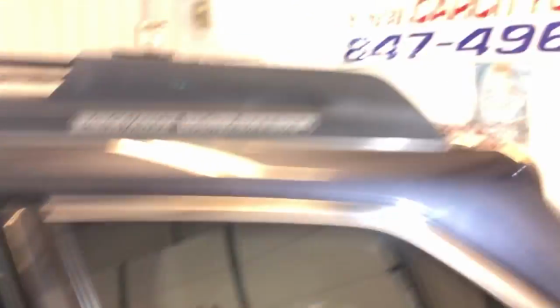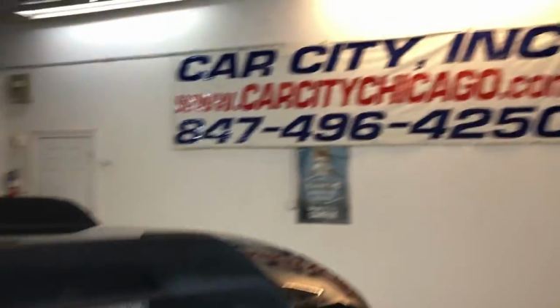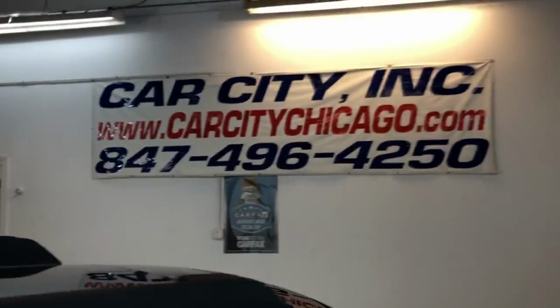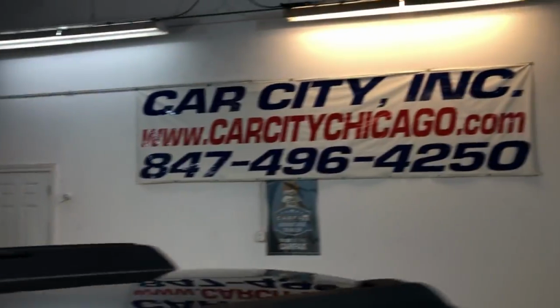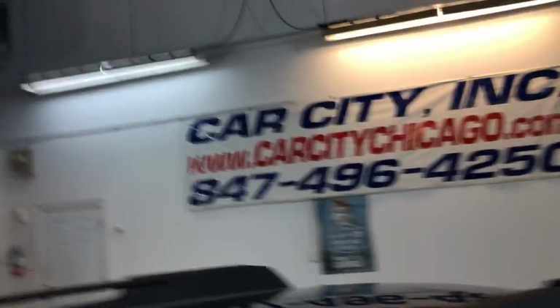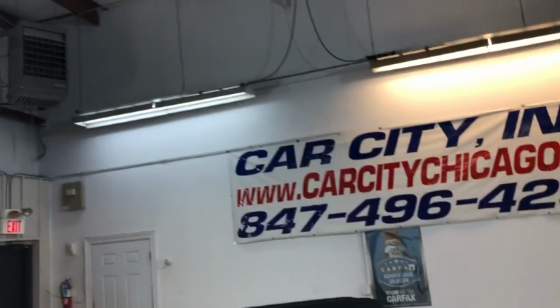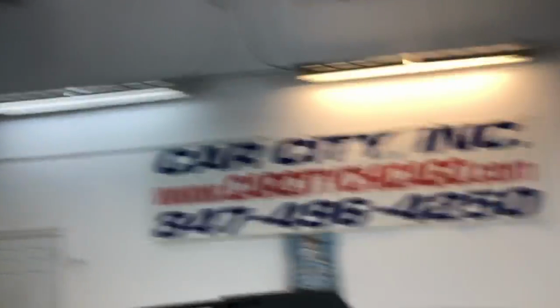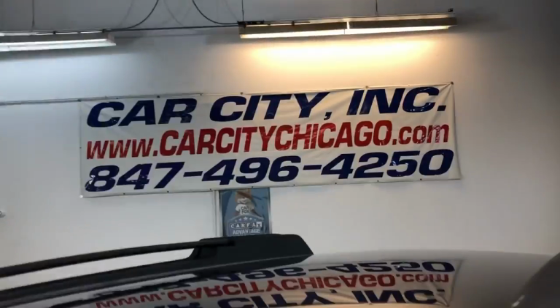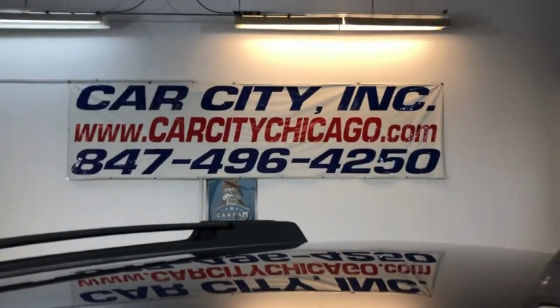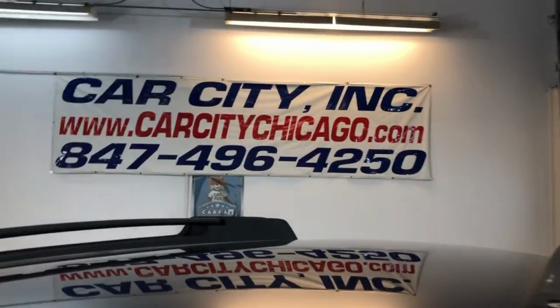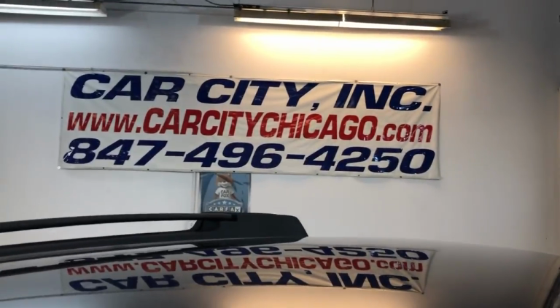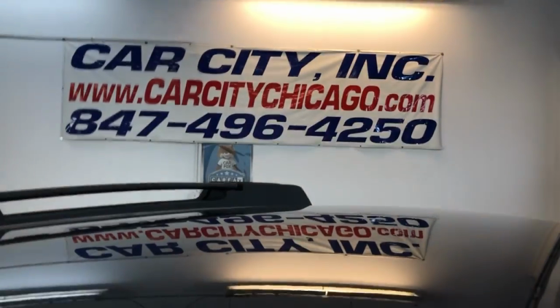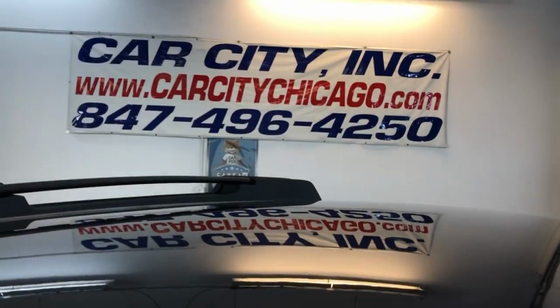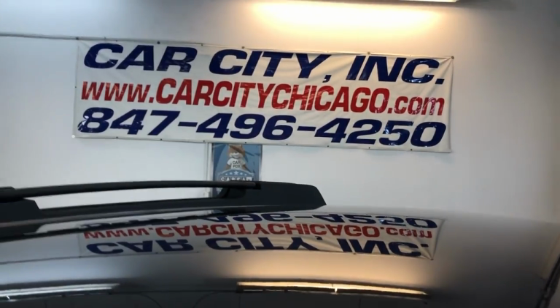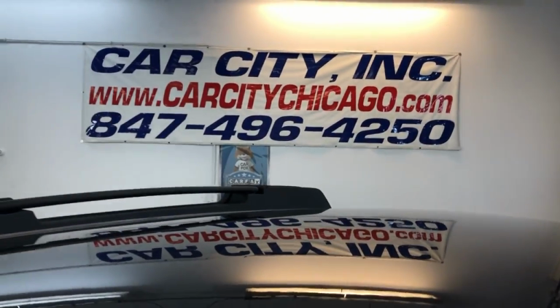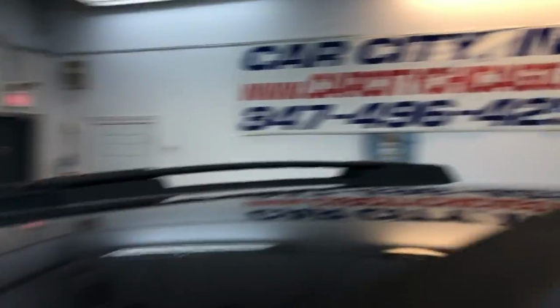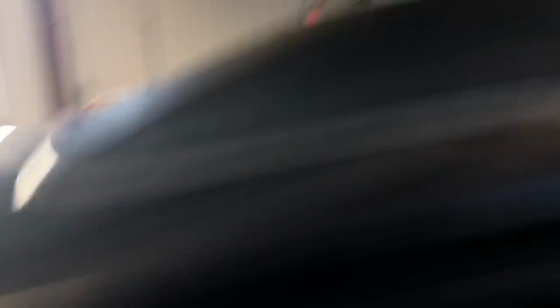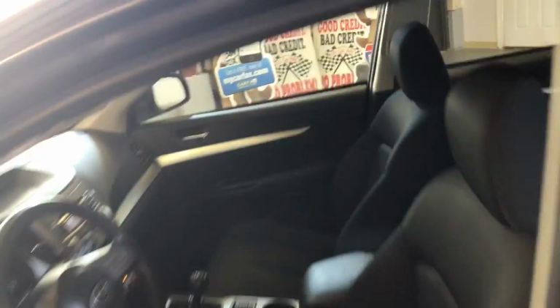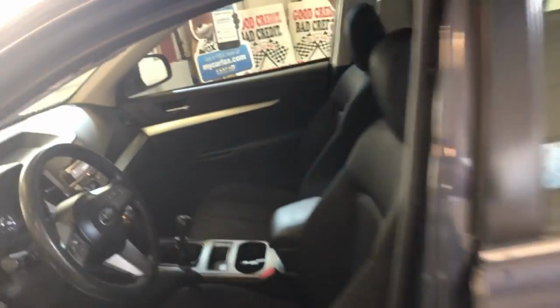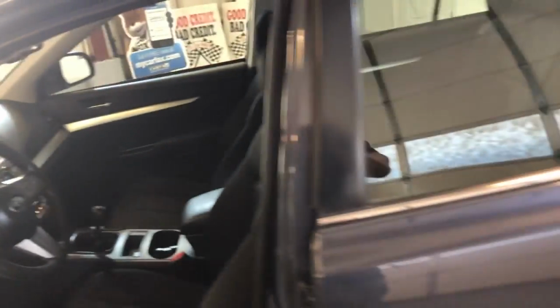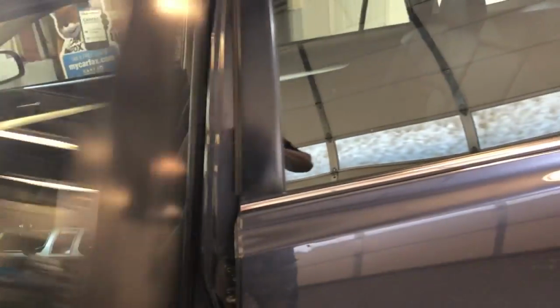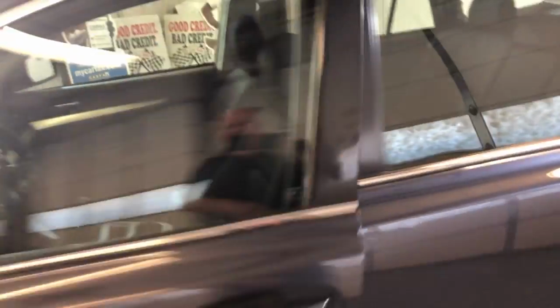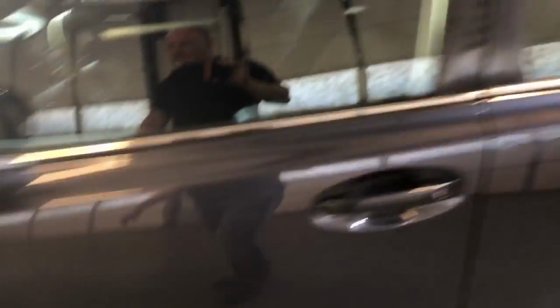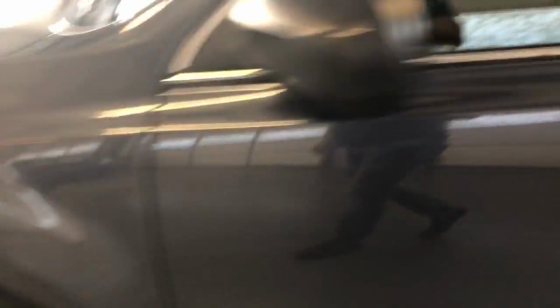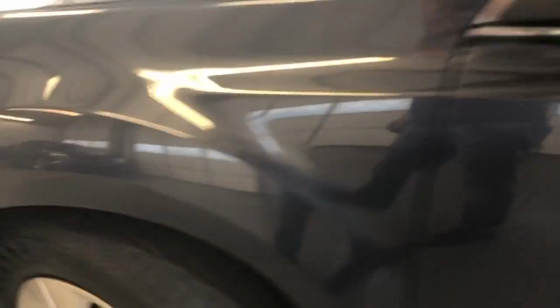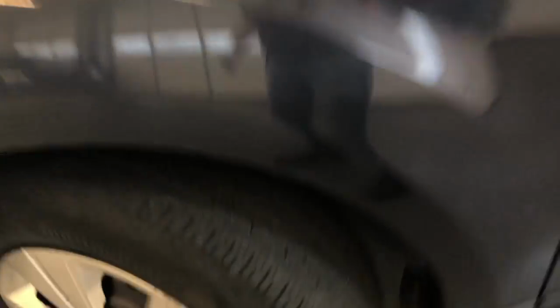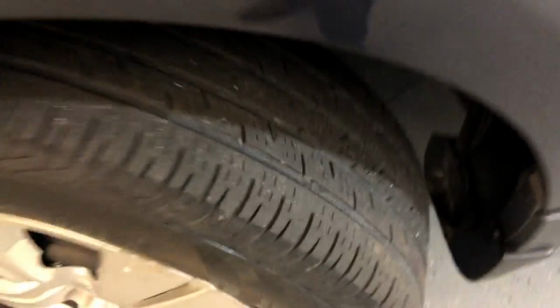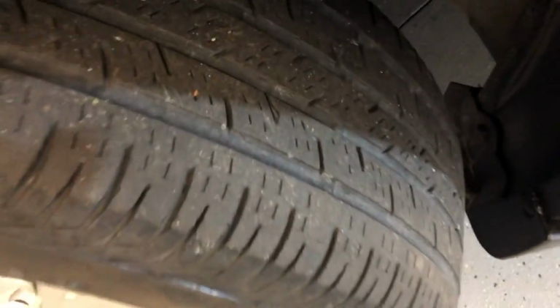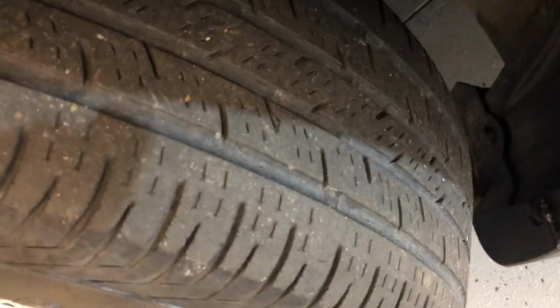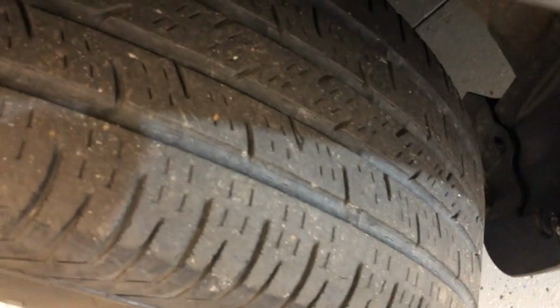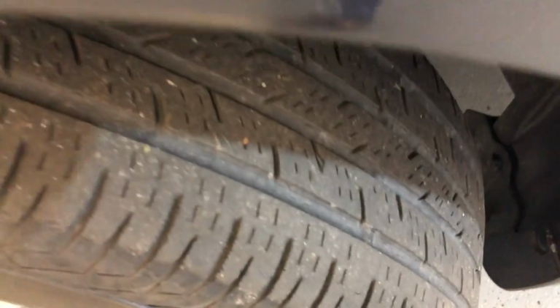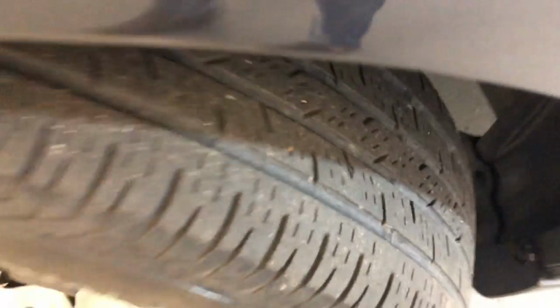You can find this 2011 Subaru Outback six-speed manual at Car City in Palatine. Here are the tires.